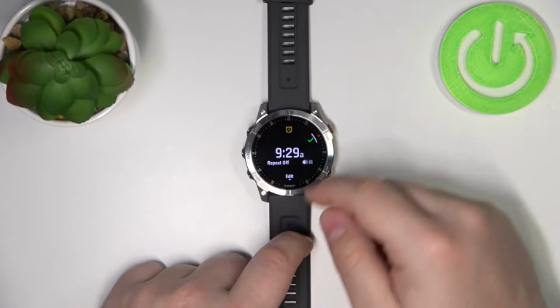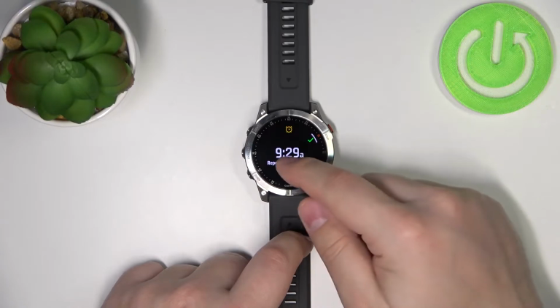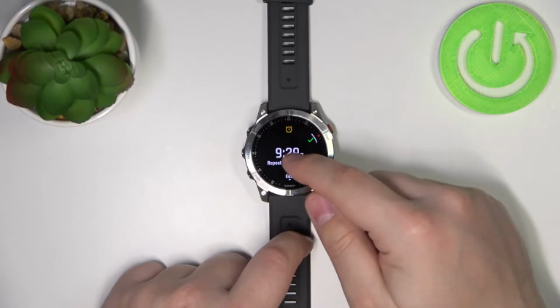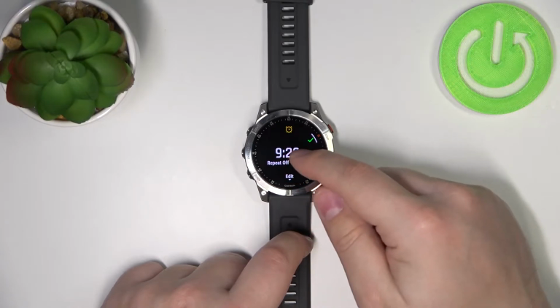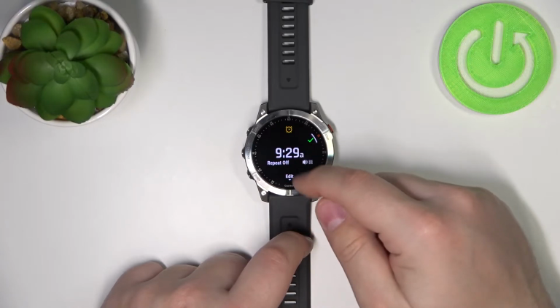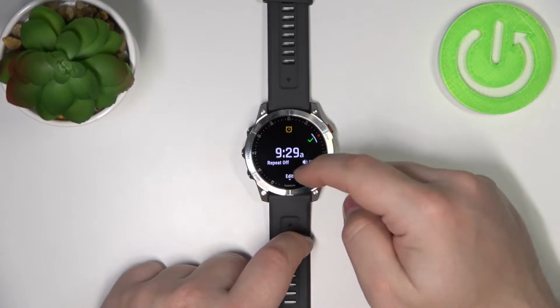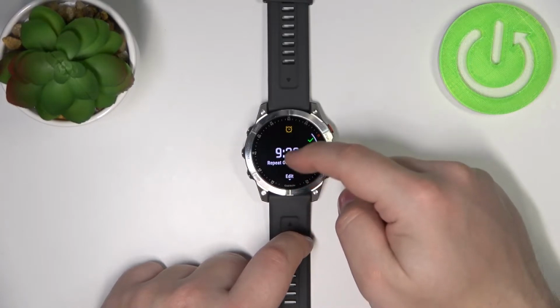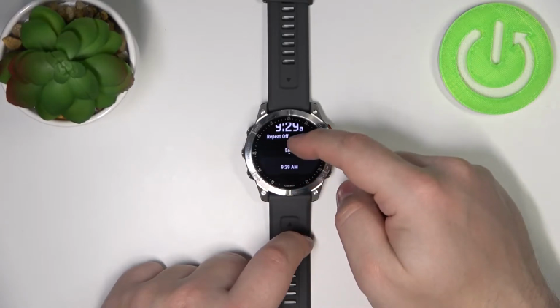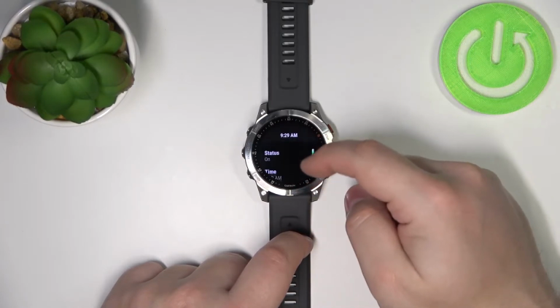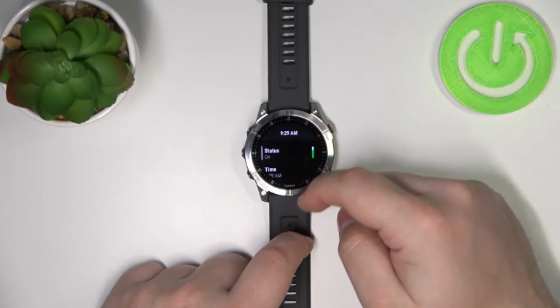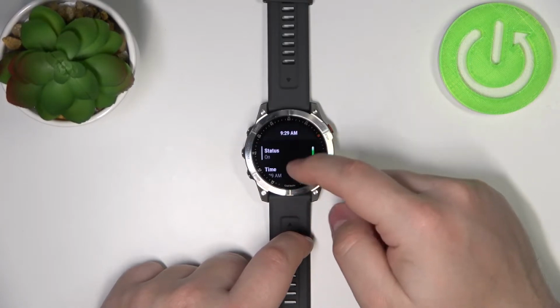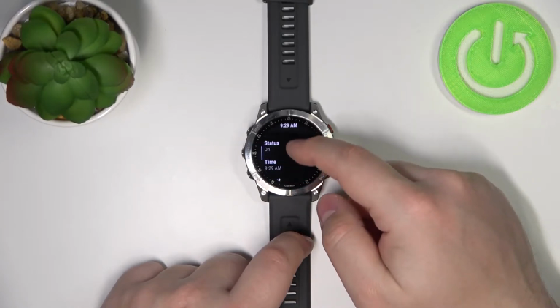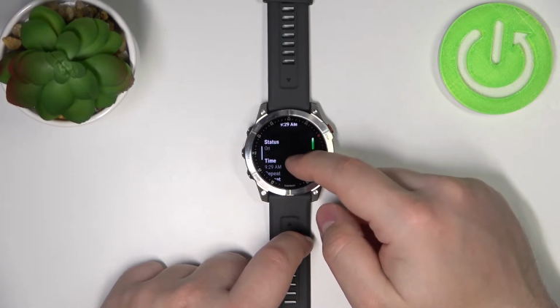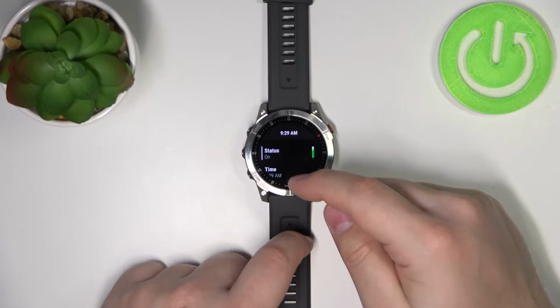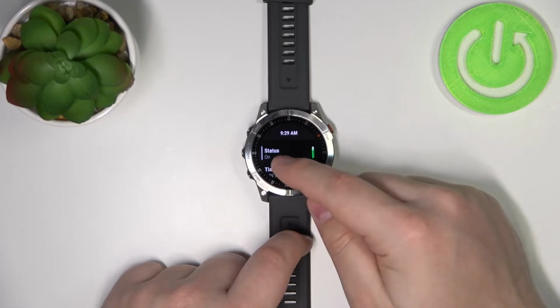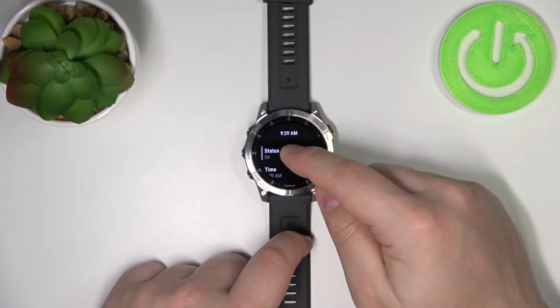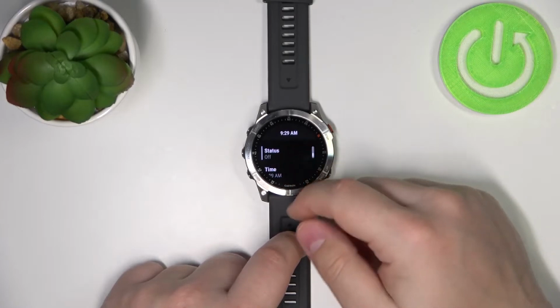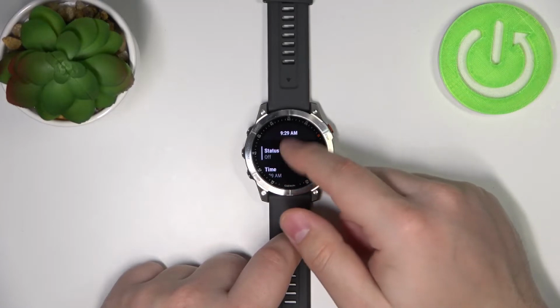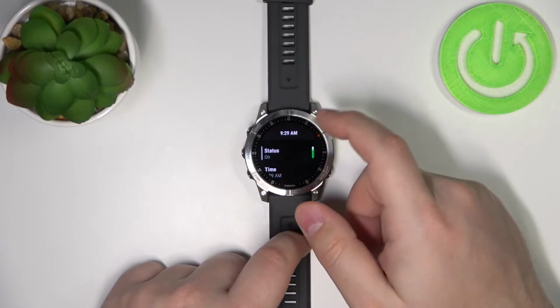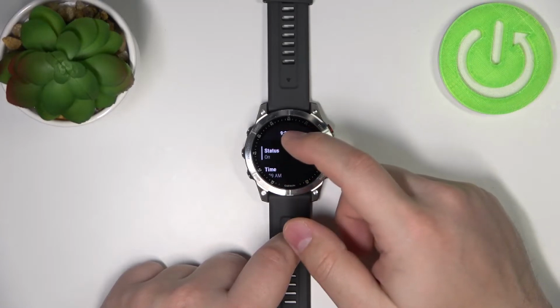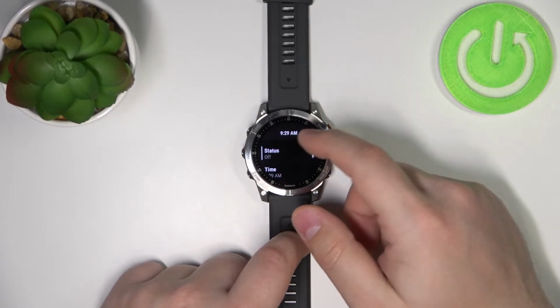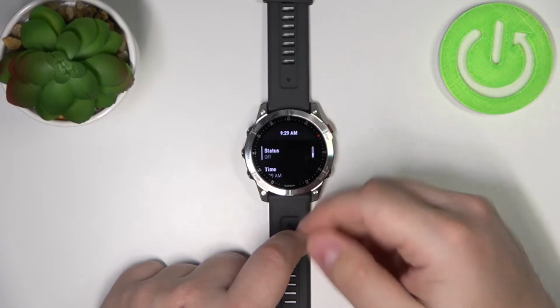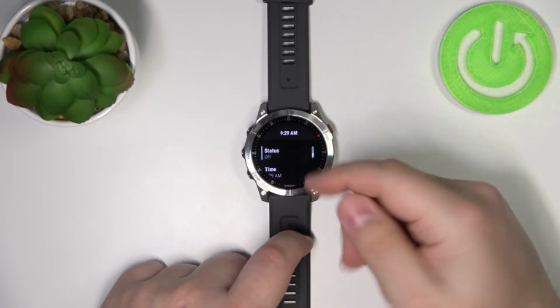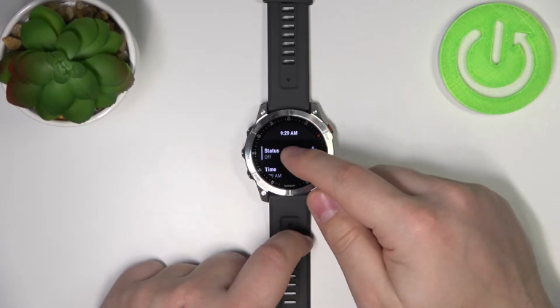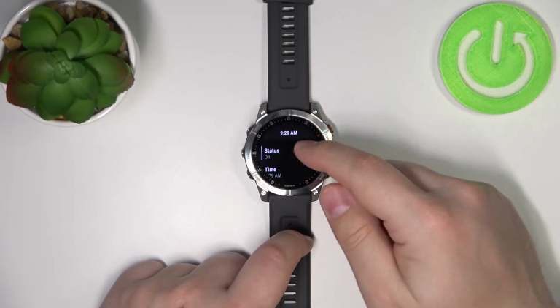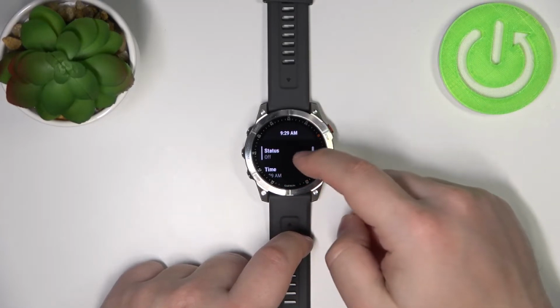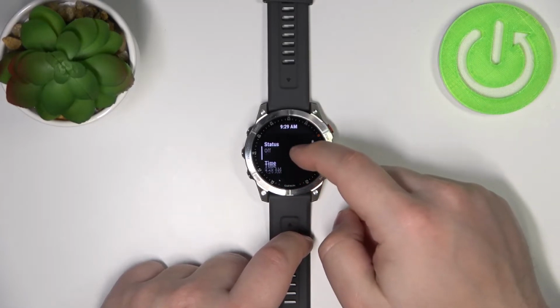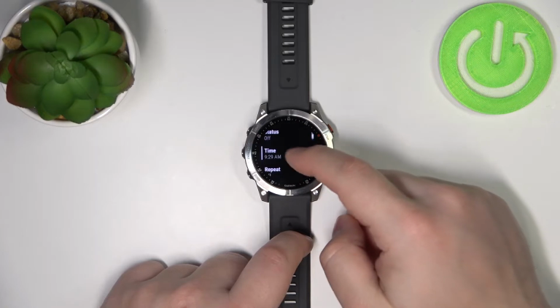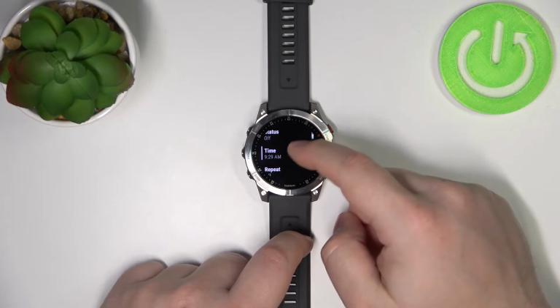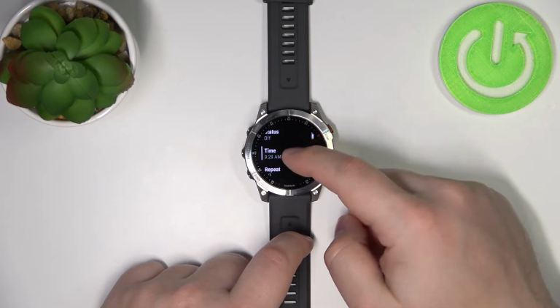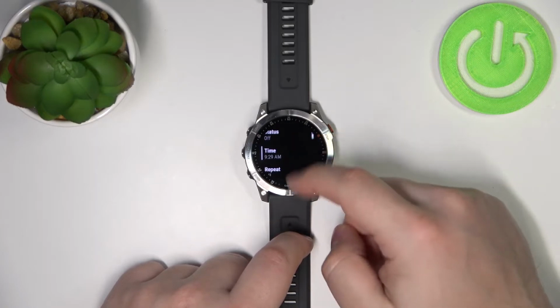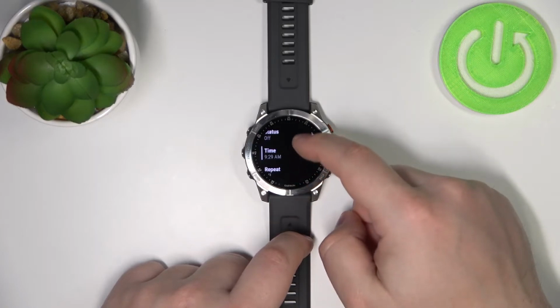And here we have our alarm. We can scroll down to edit it and we have options like status. If you tap on it, you can turn the alarm on and off. You can also edit the time by tapping on time.